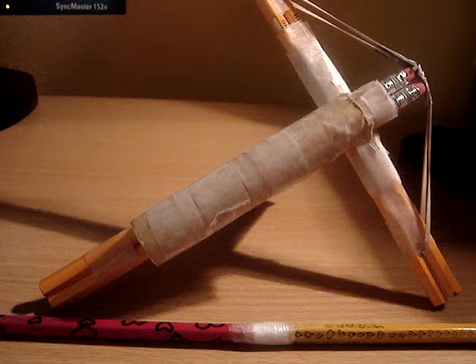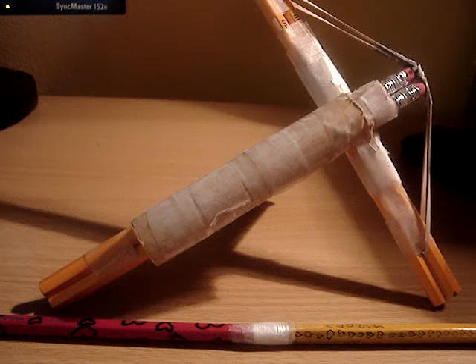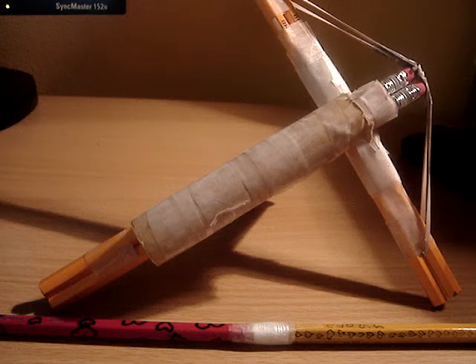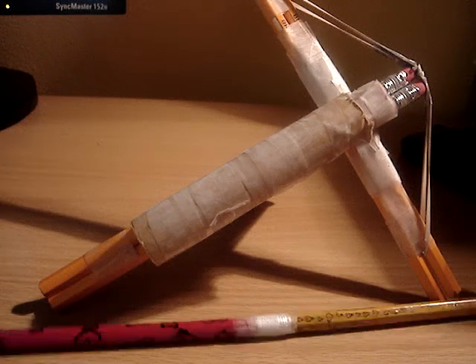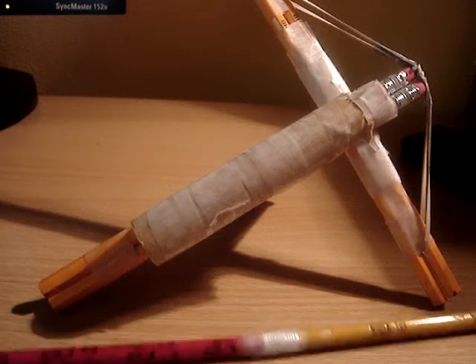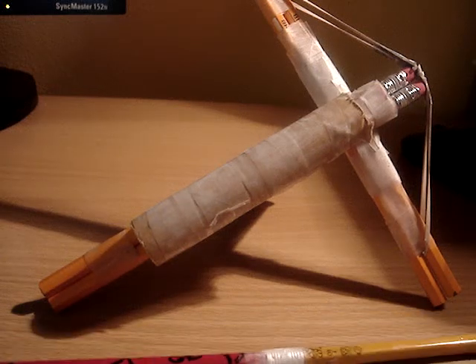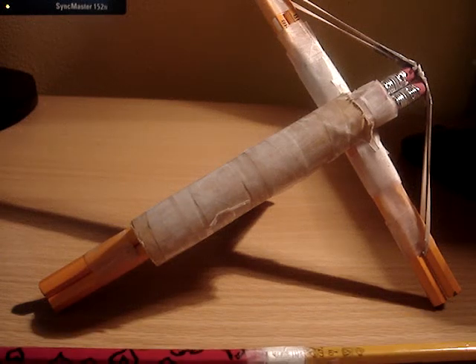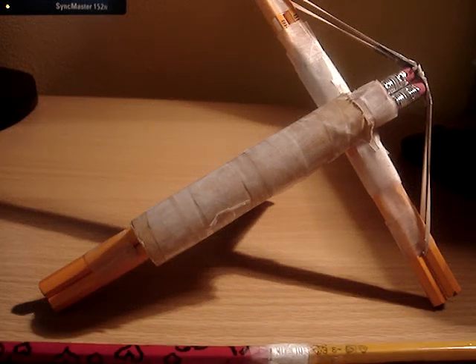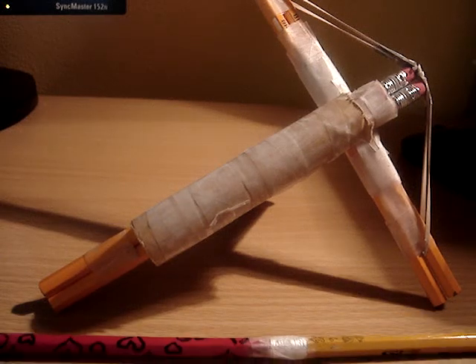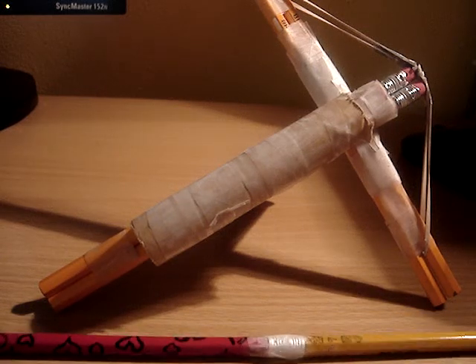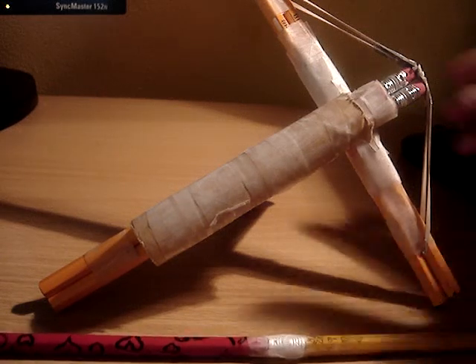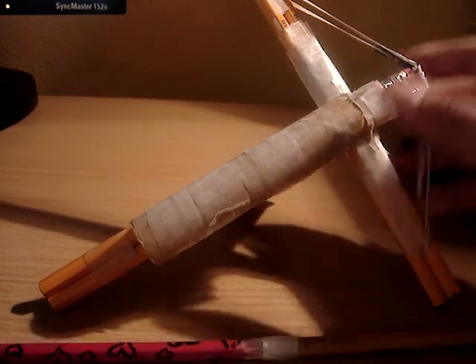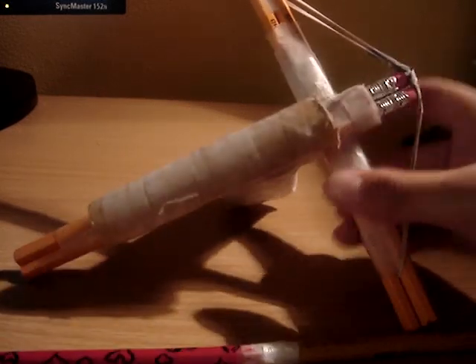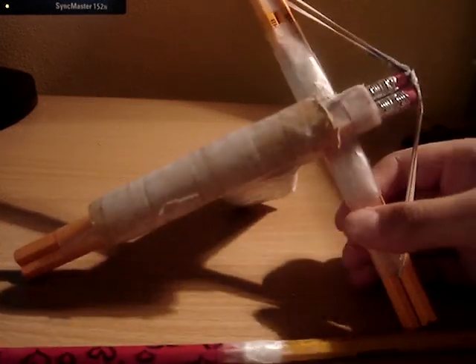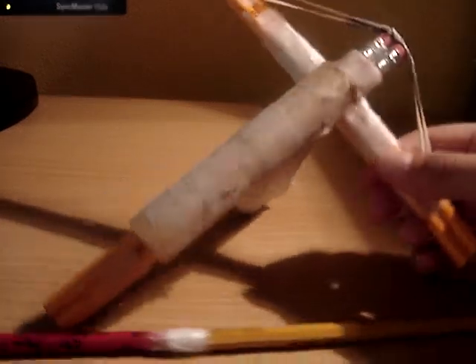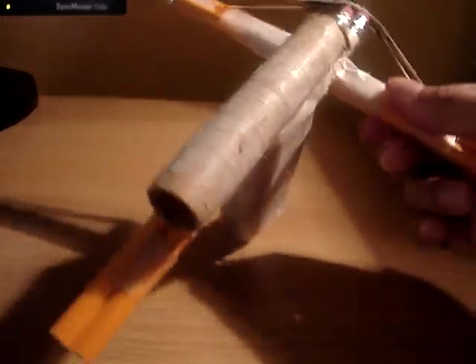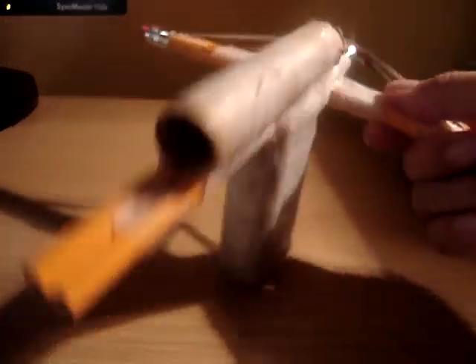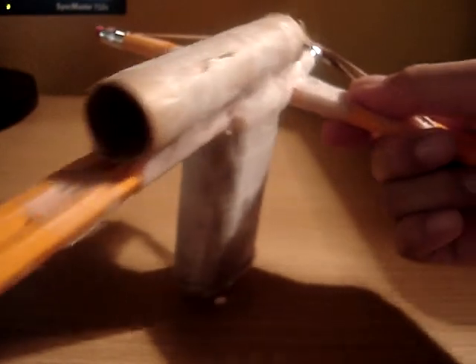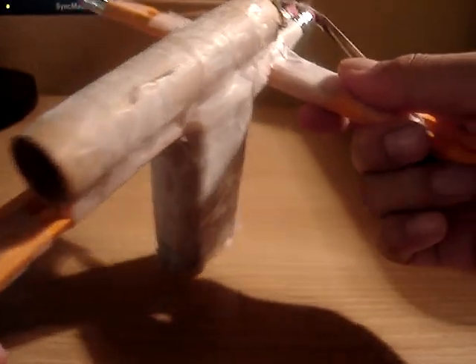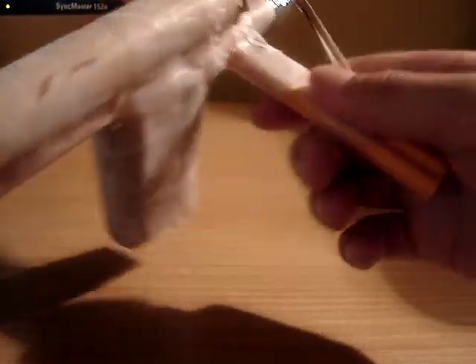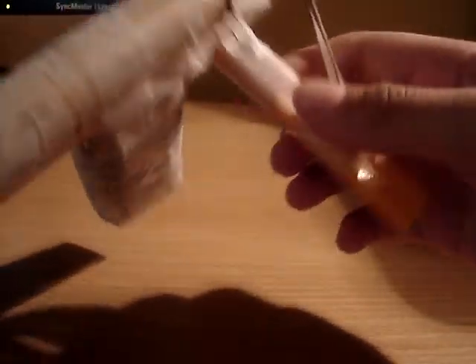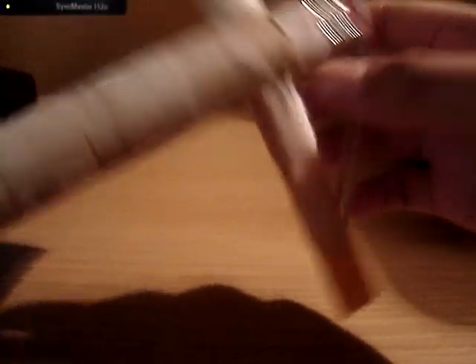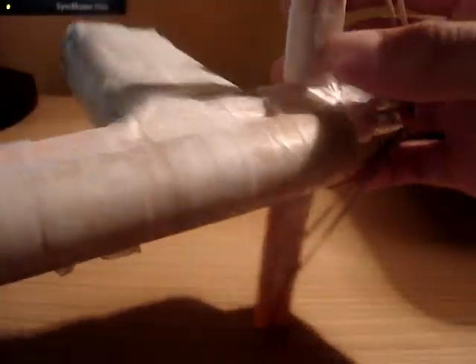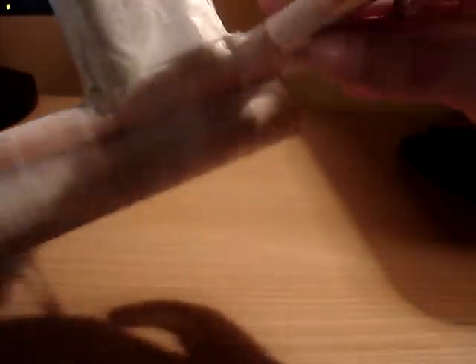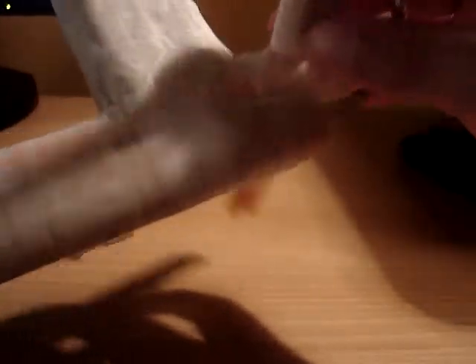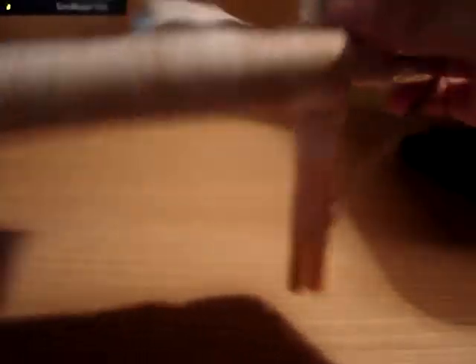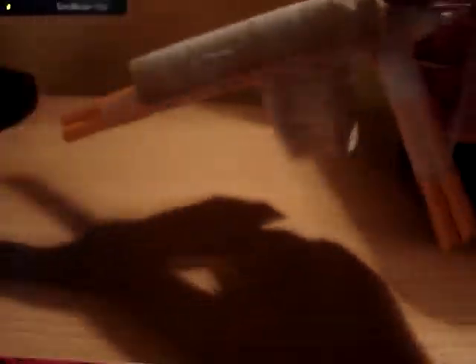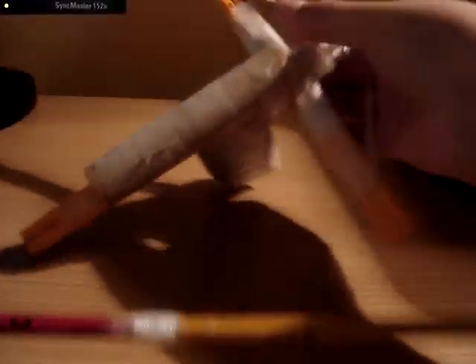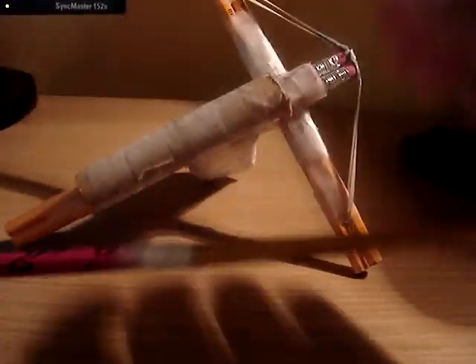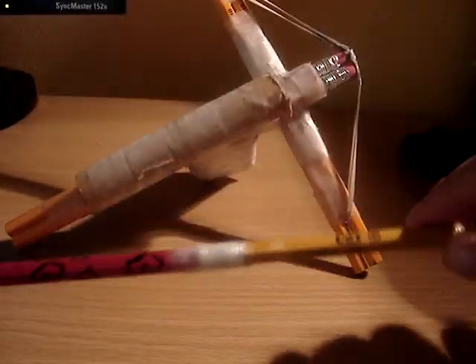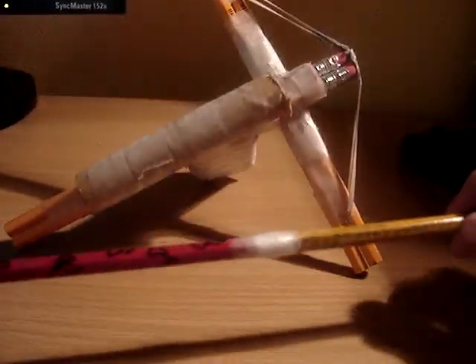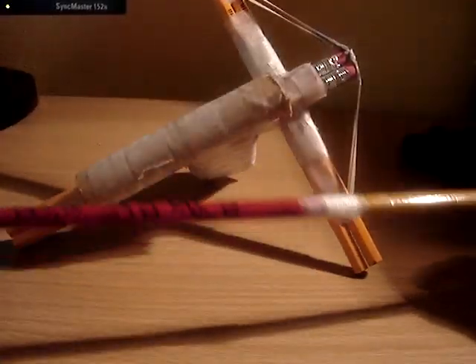Hi YouTube, this is SwitchBraidGuy again, and today I'm going to show you my pencil crossbow, homemade, that I made by myself. You can pretty much tell, it's kind of crappy.